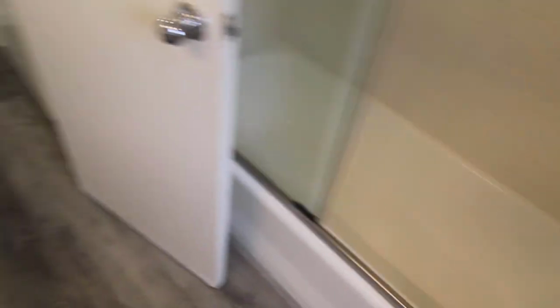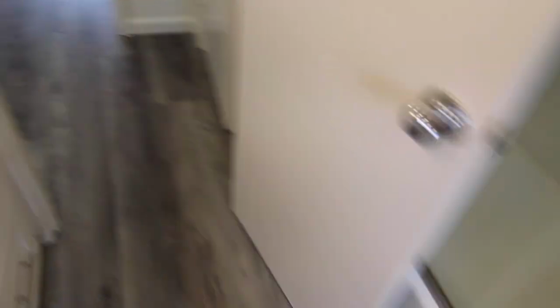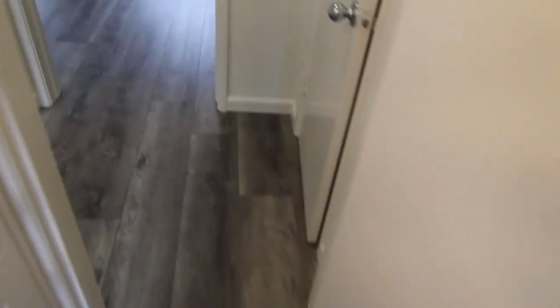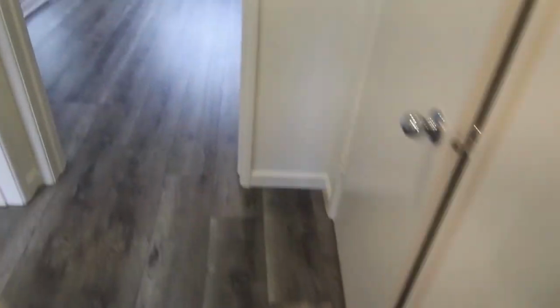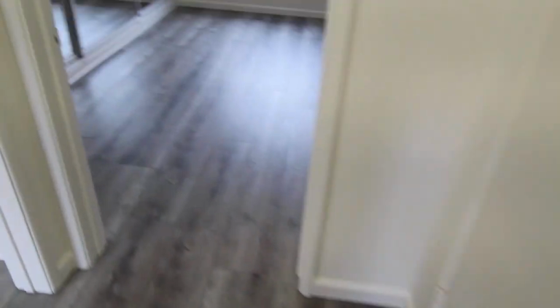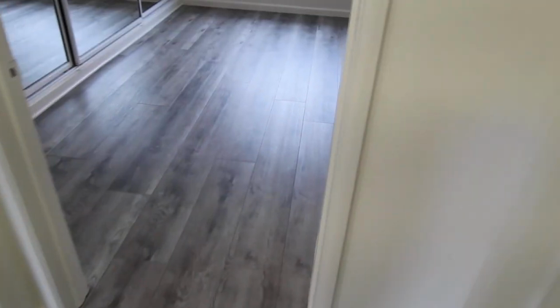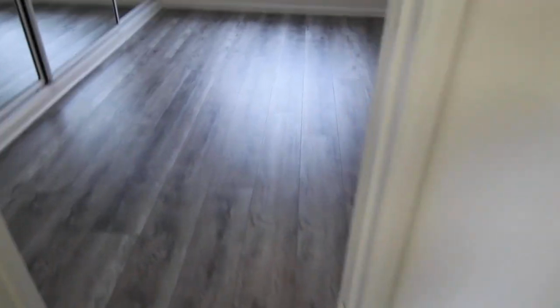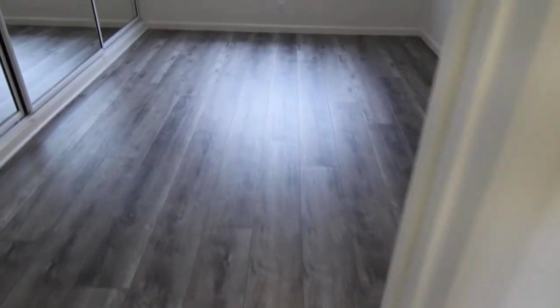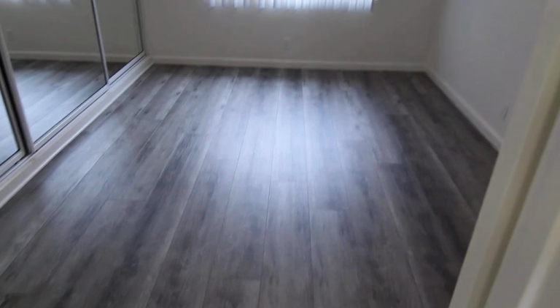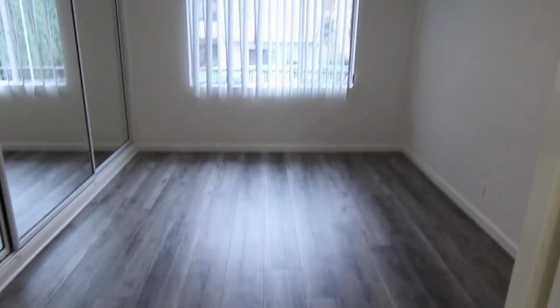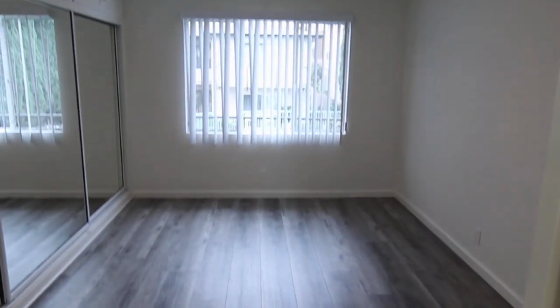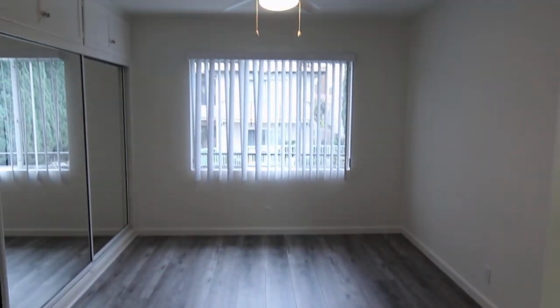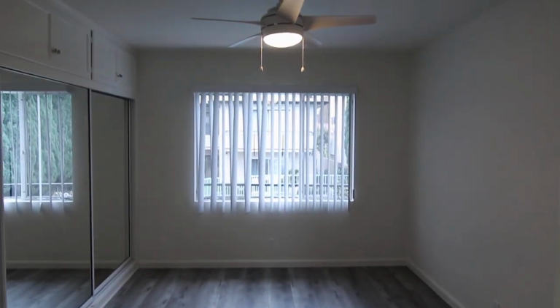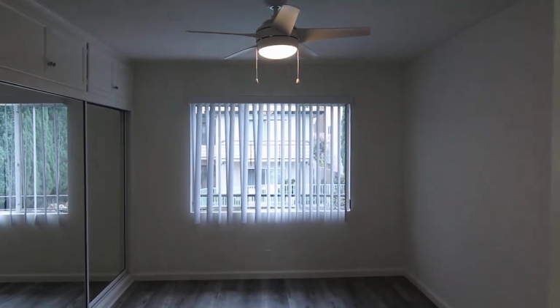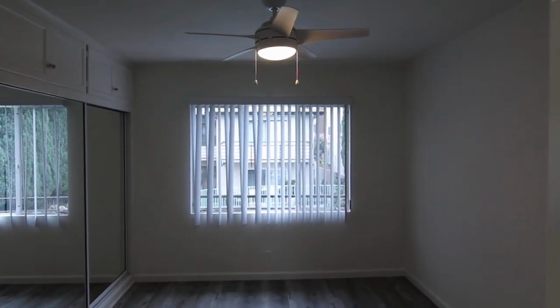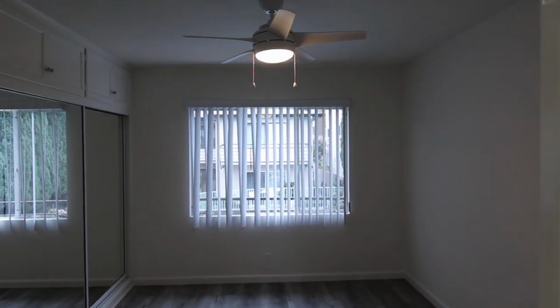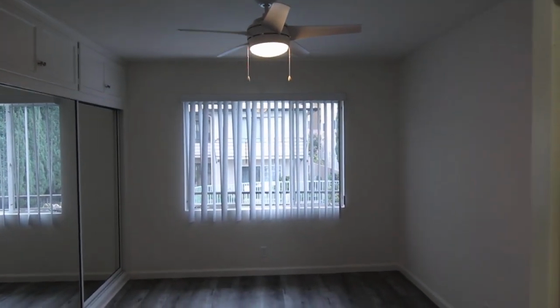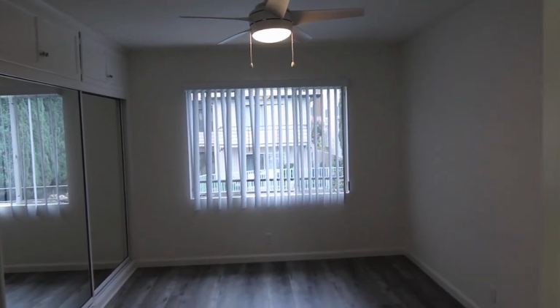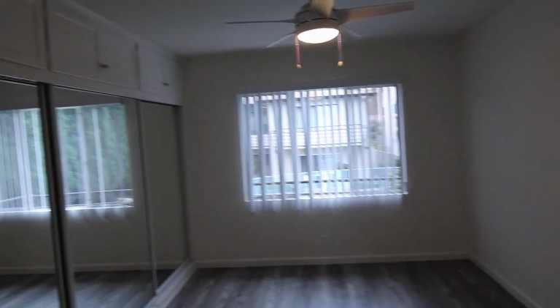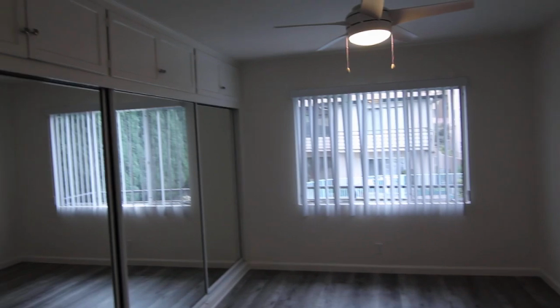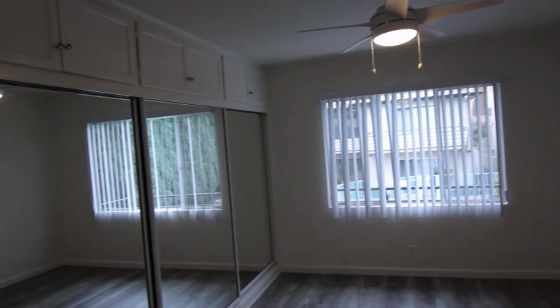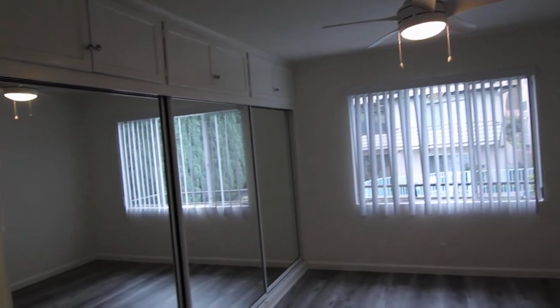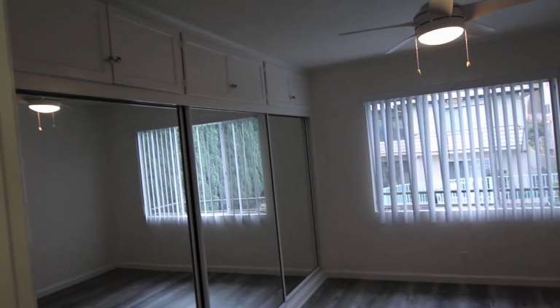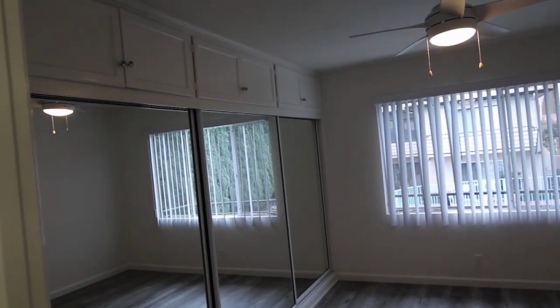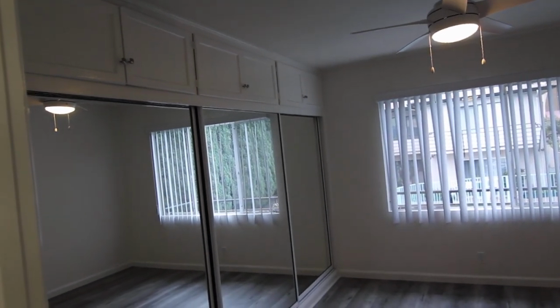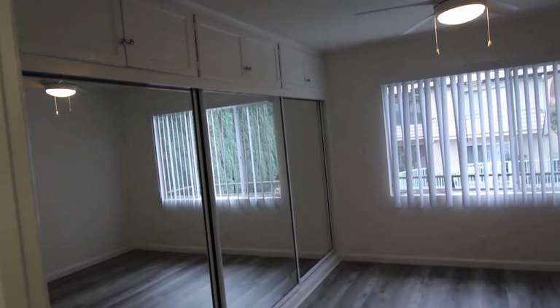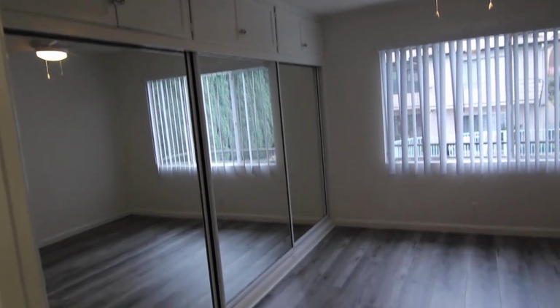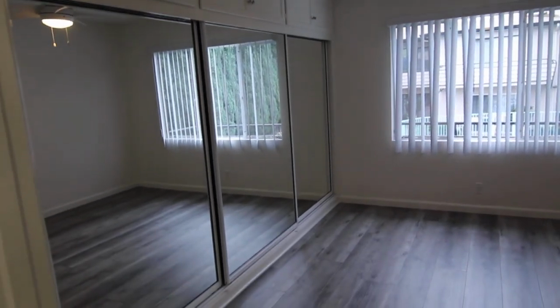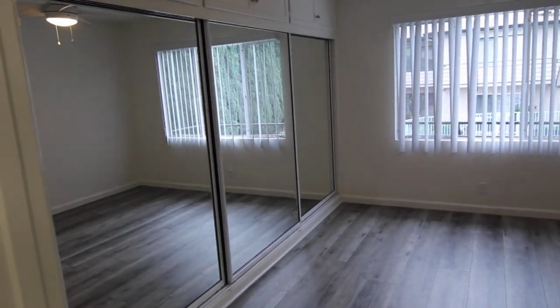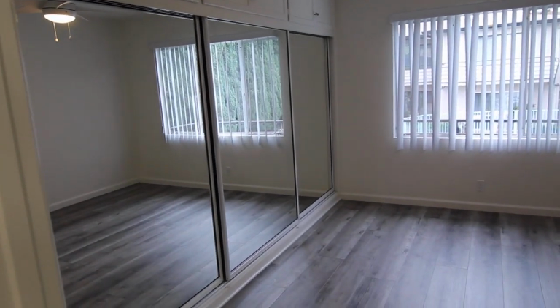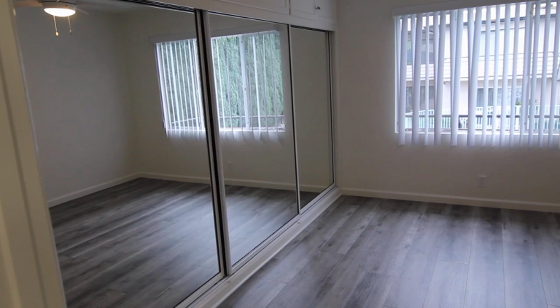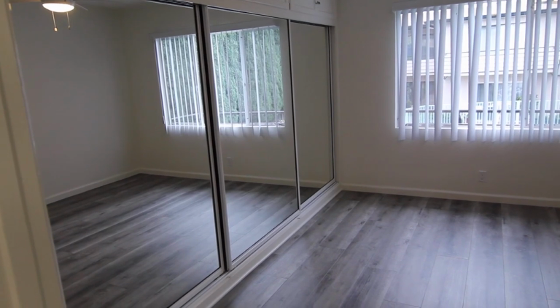And across the way we have the bedroom. There's a ceiling fan in here, an entire wall of closet space with storage on top, and mirror closet doors right along the side.